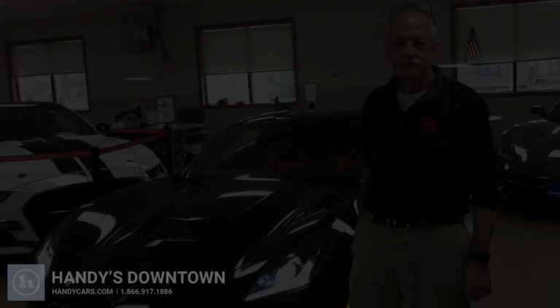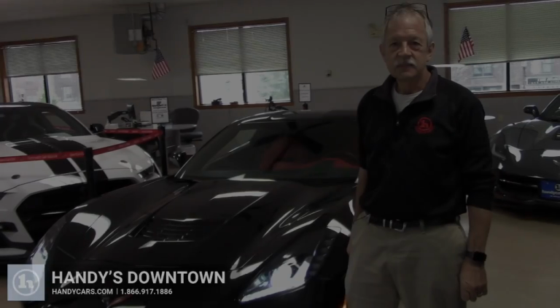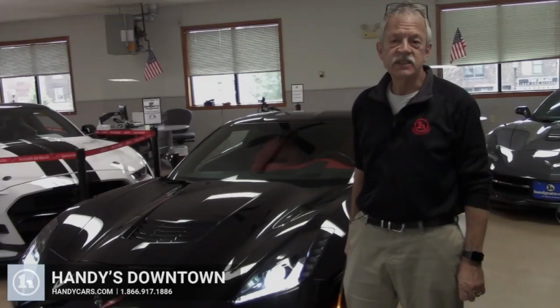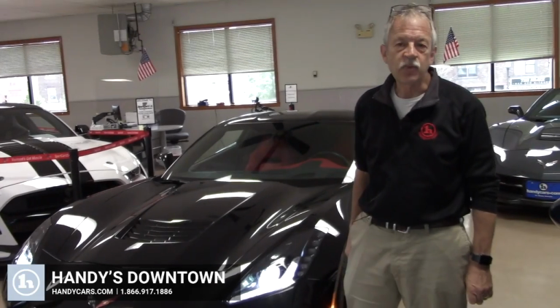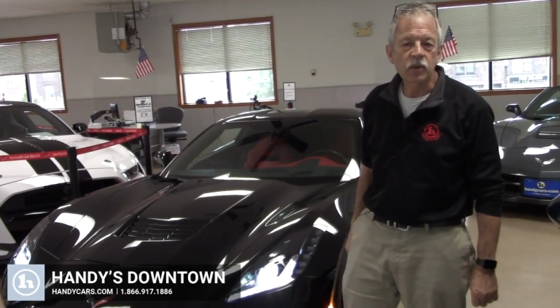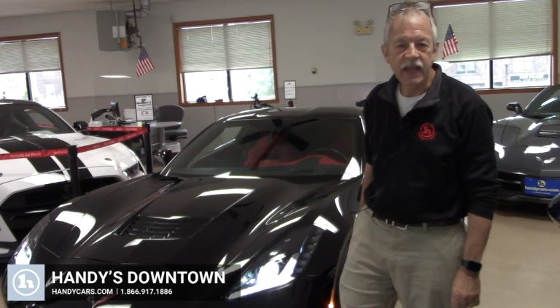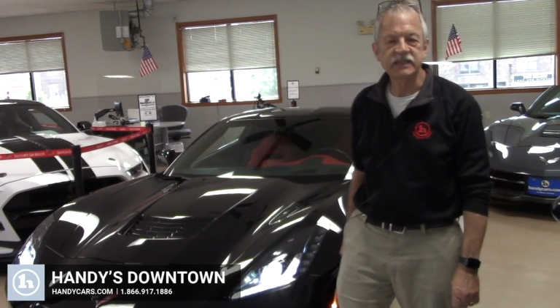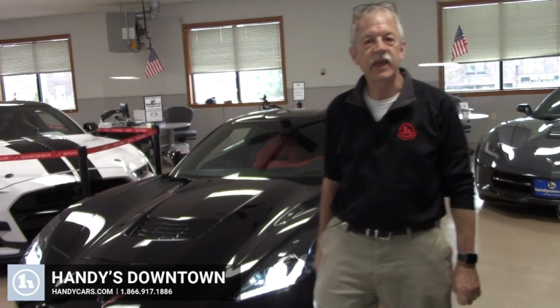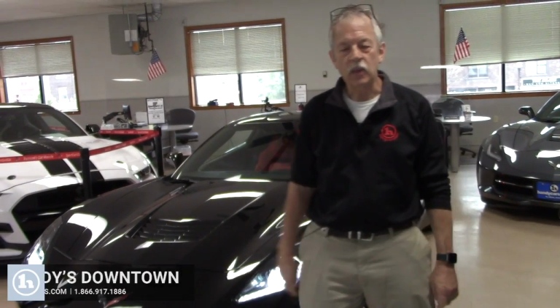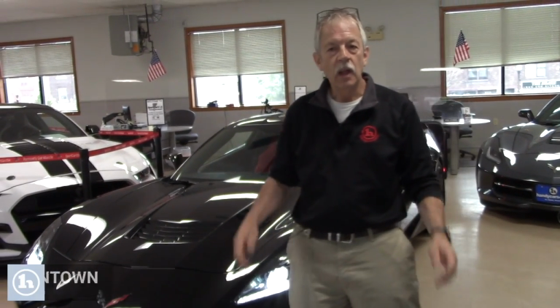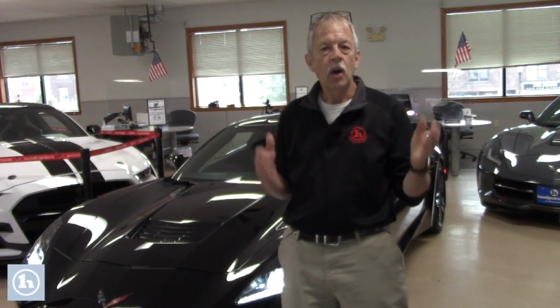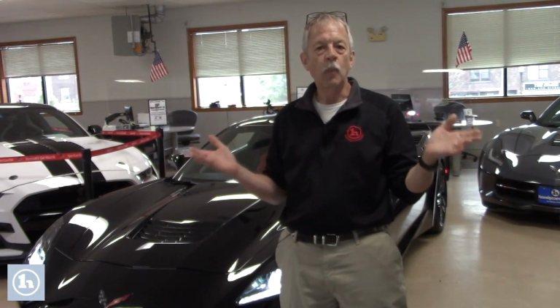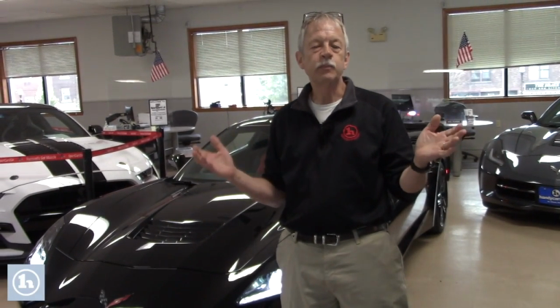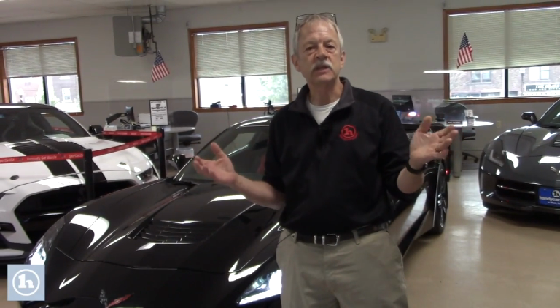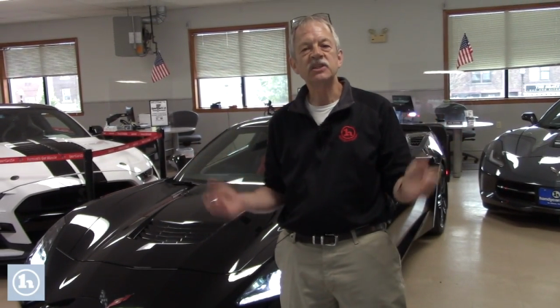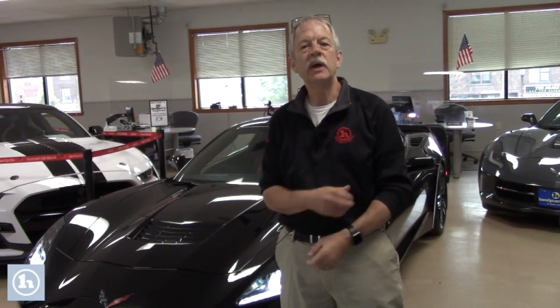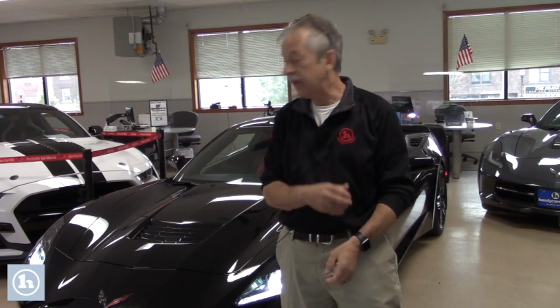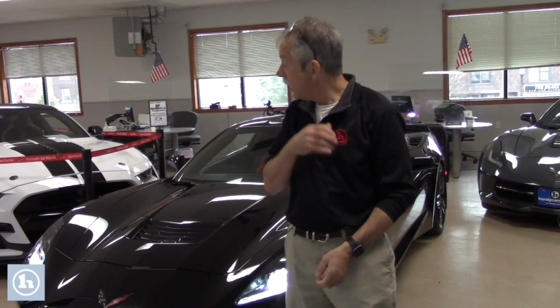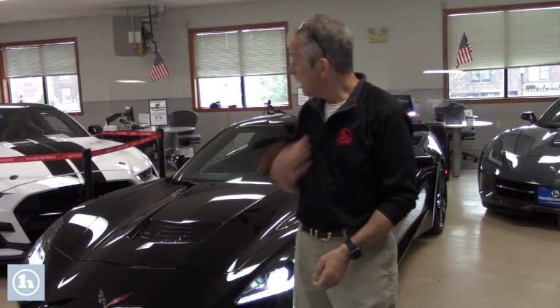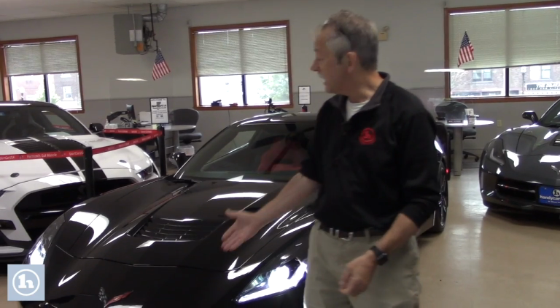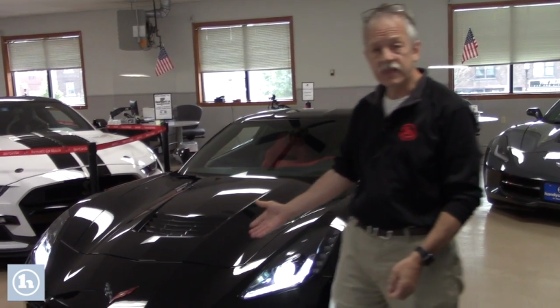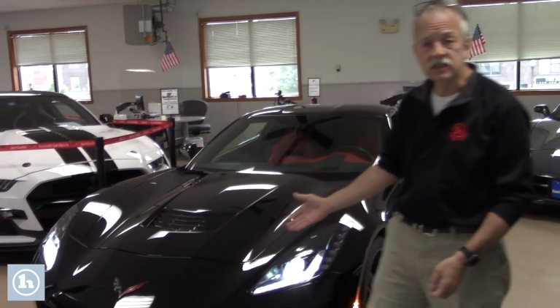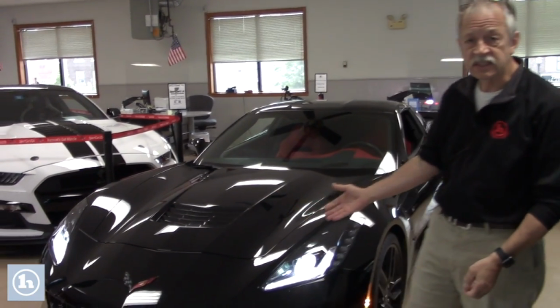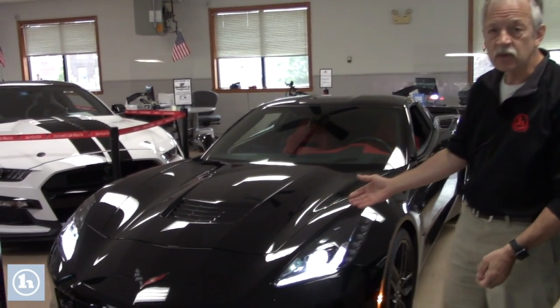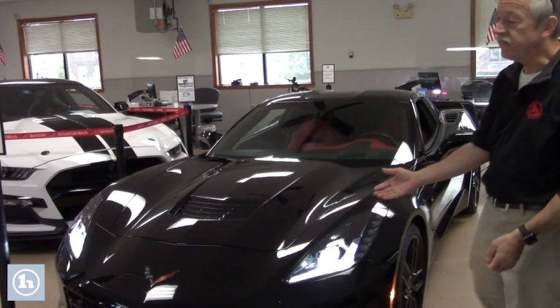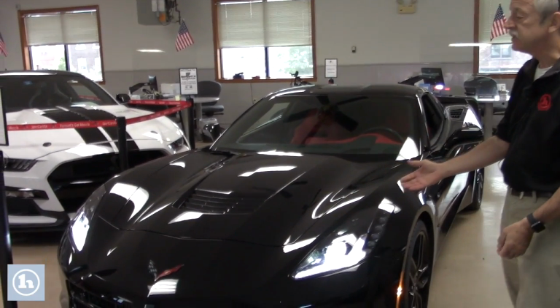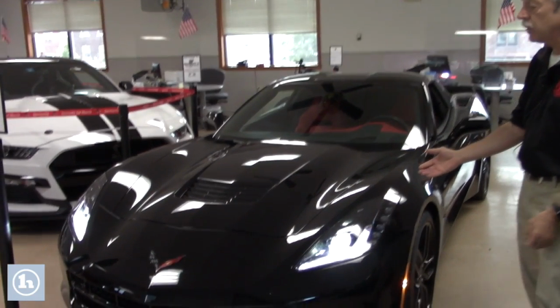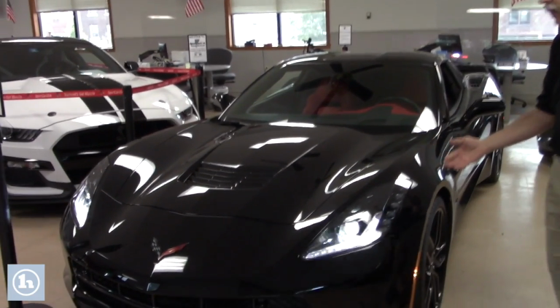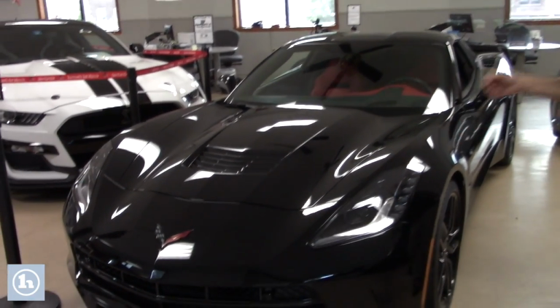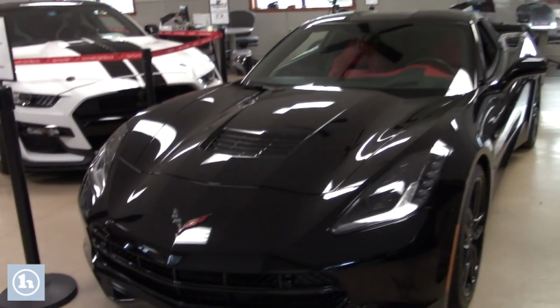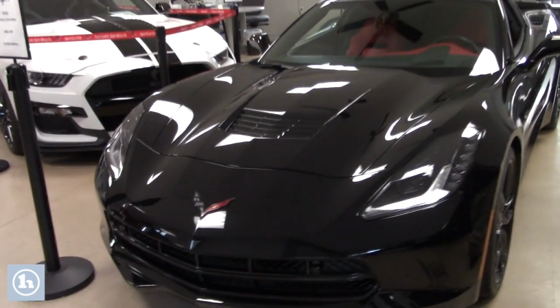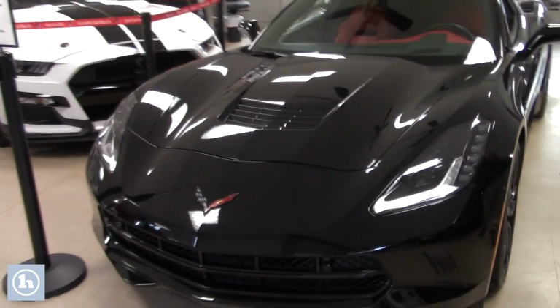Hi Stephen, welcome to Handy's Downtown, home of Sports Cars USA. Here's that 2016 Corvette Stingray. Beautiful car.